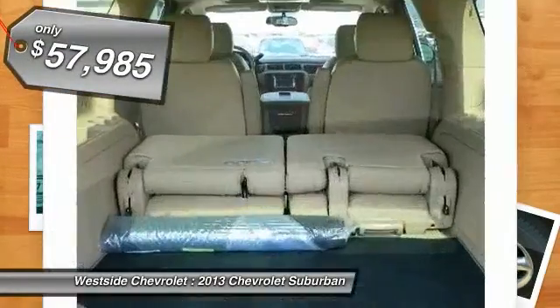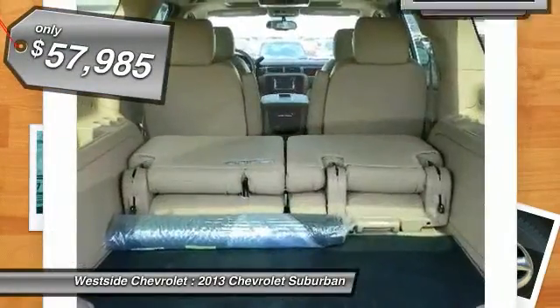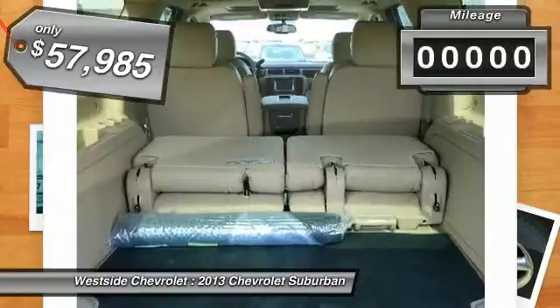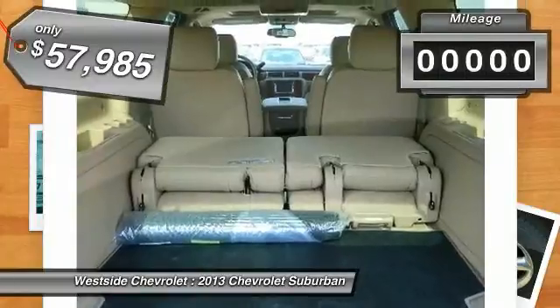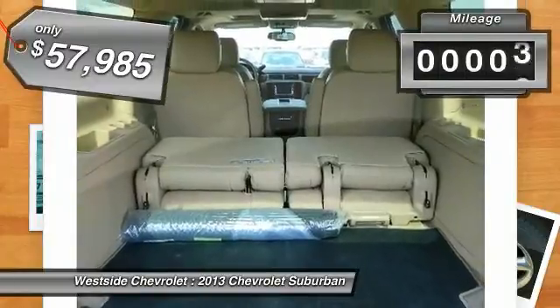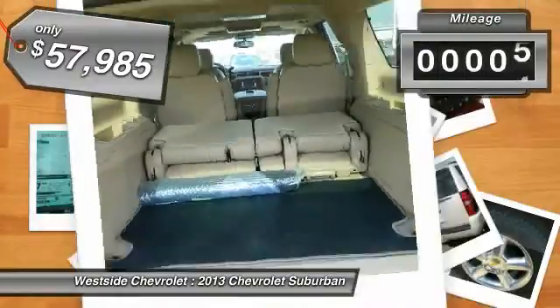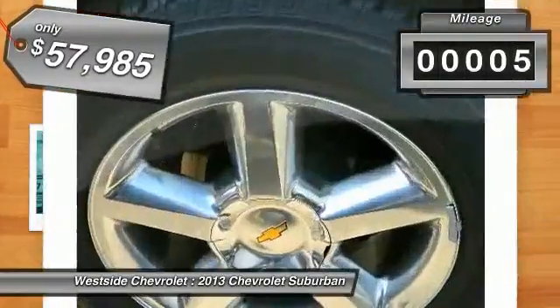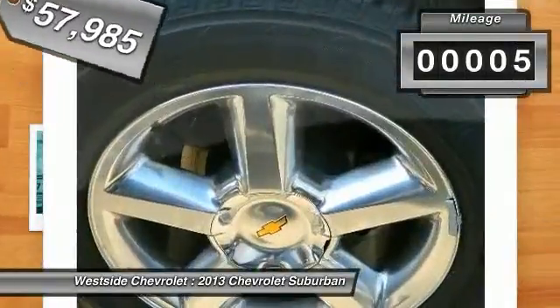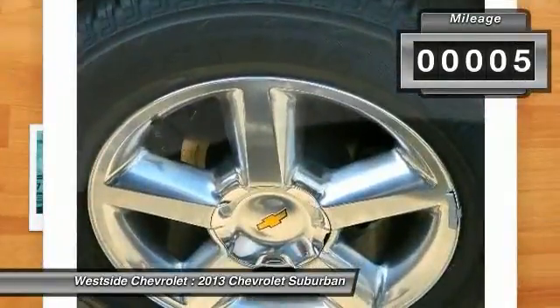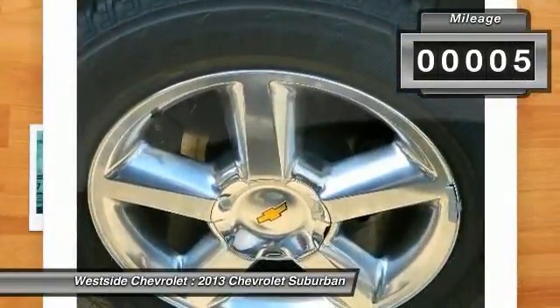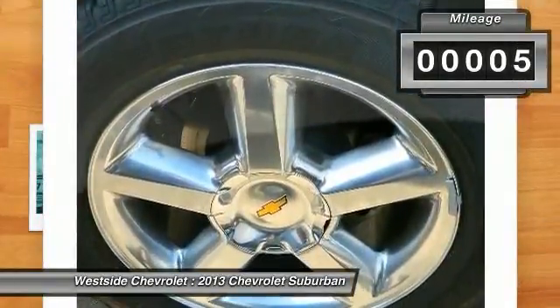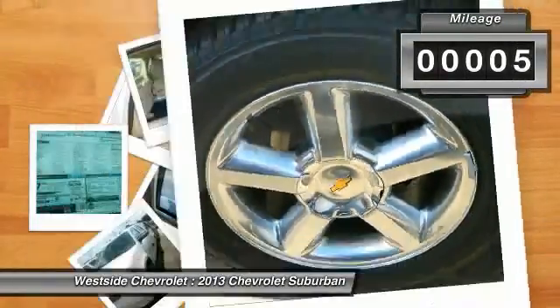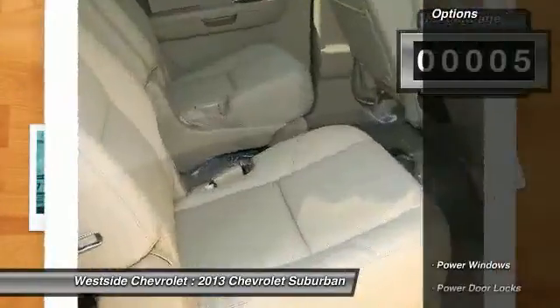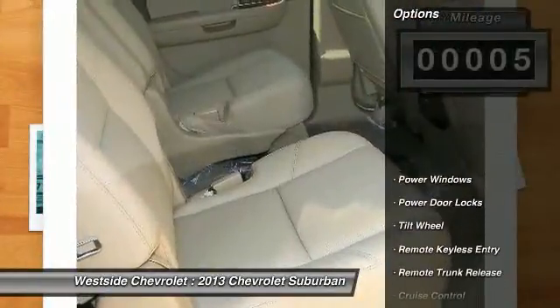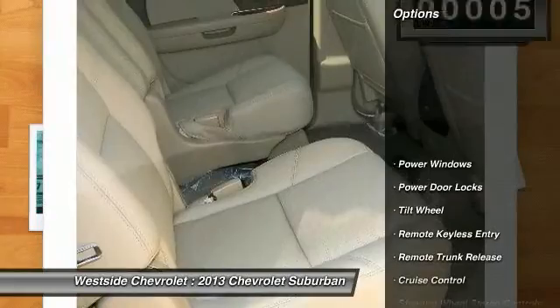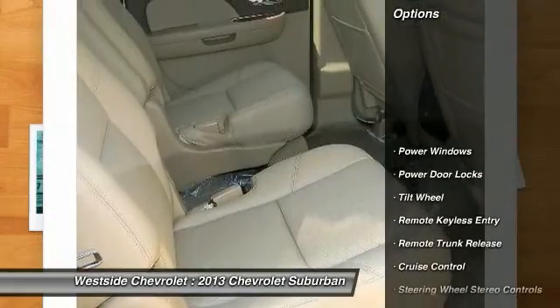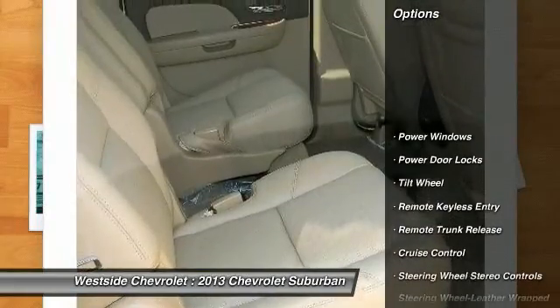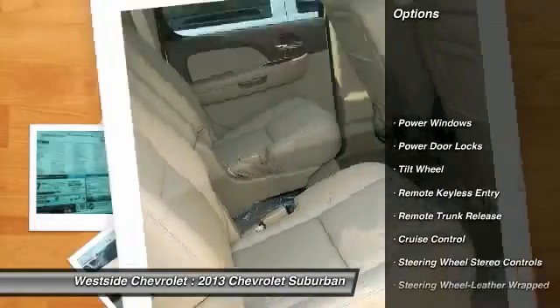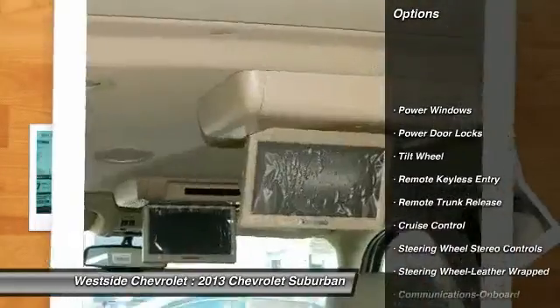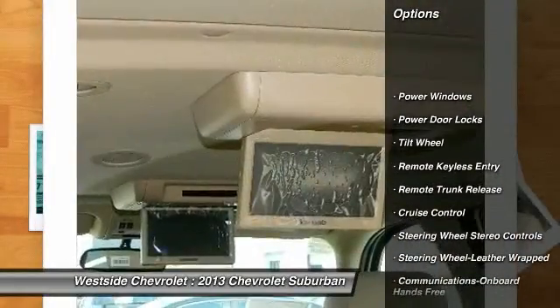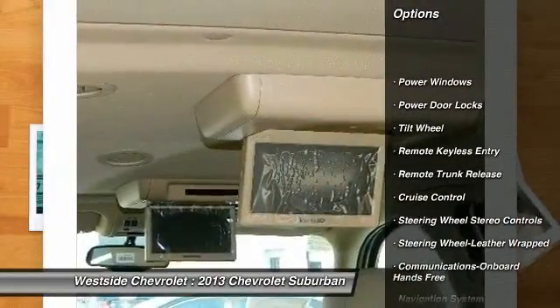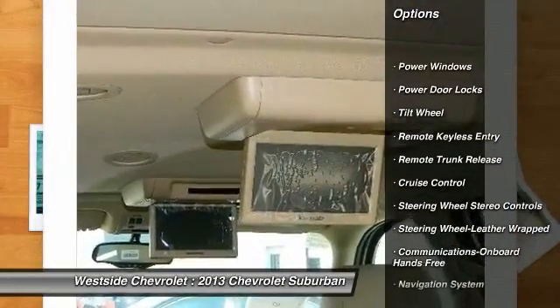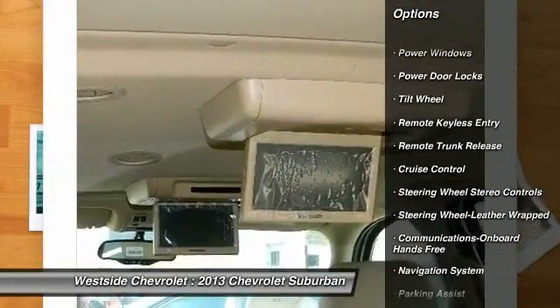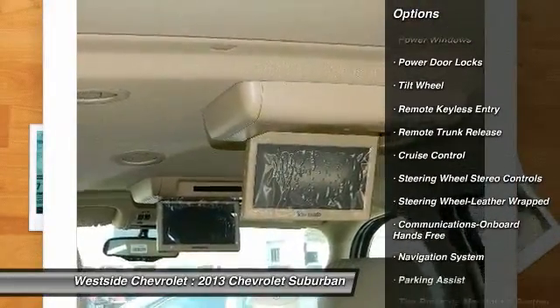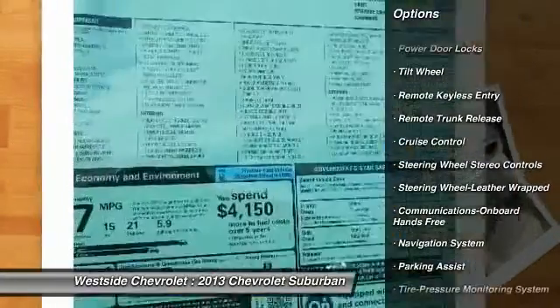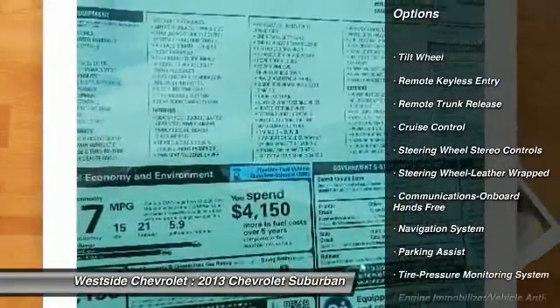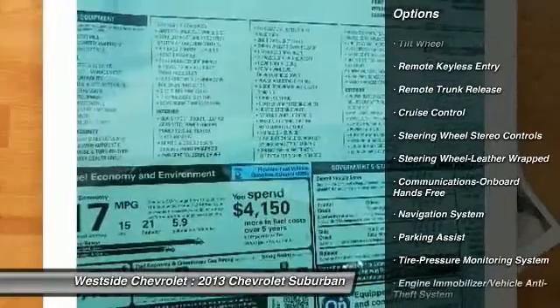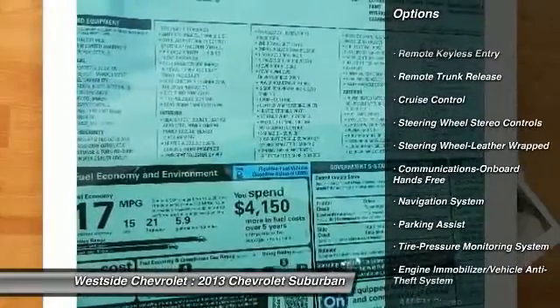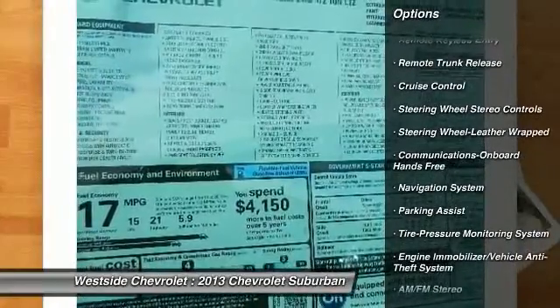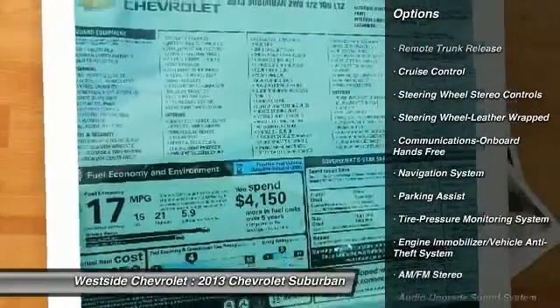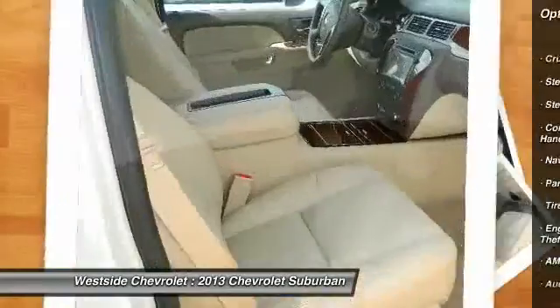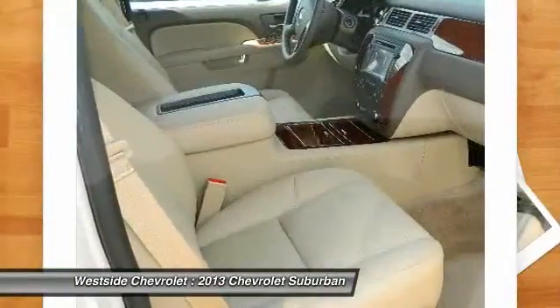This vehicle has less than 100 miles. Here are some of this vehicle's great options: running boards, traction control, anti-lock braking system, navigation system, power passenger seat, and quad seating.